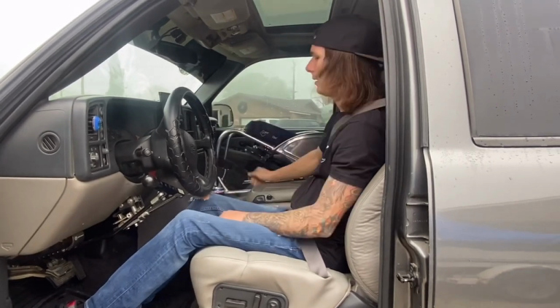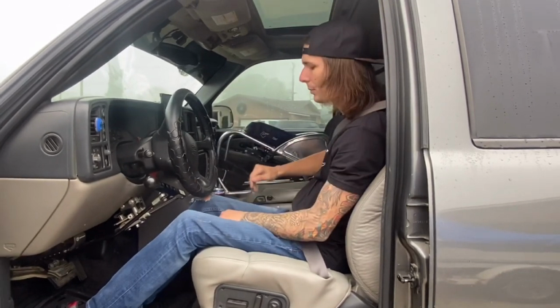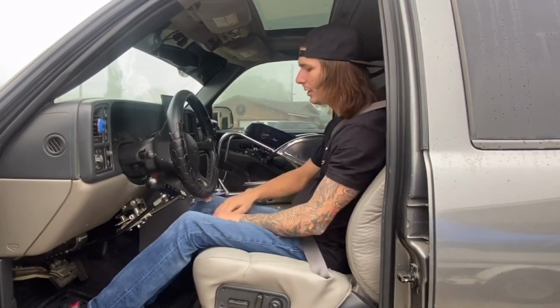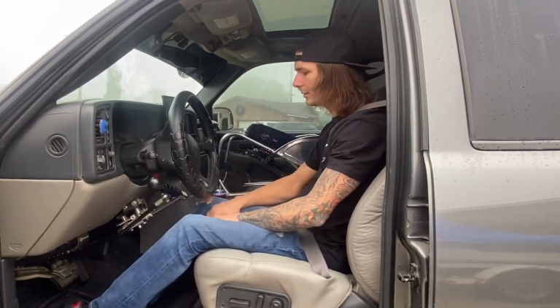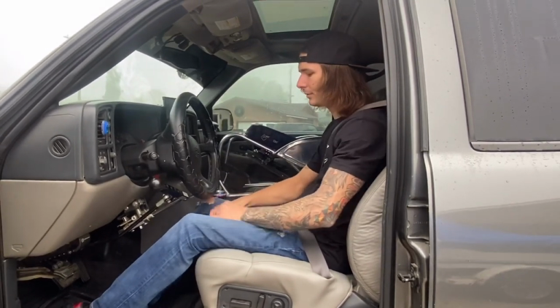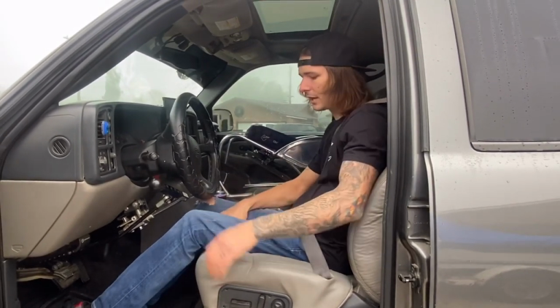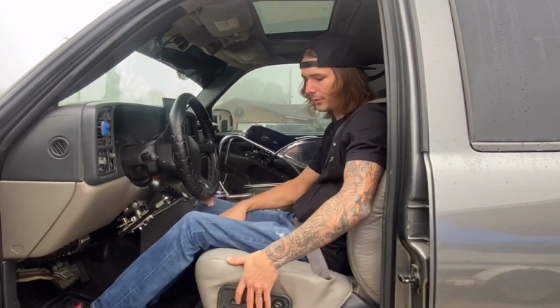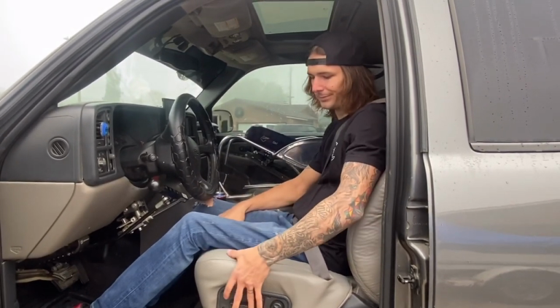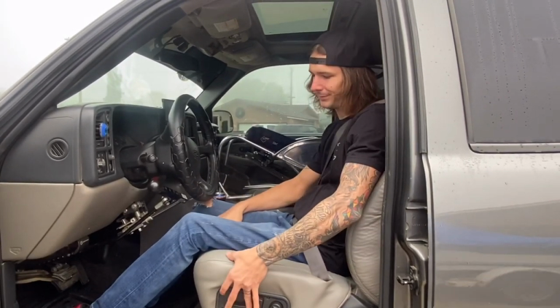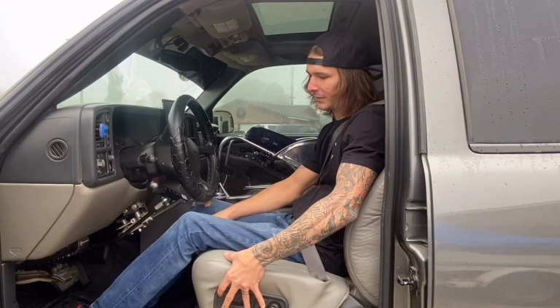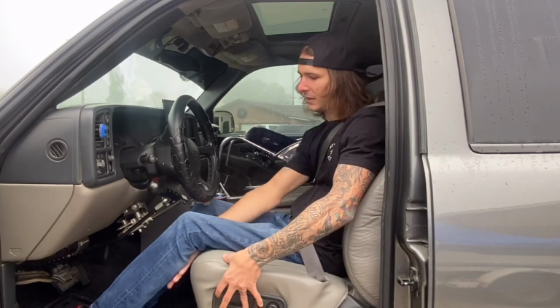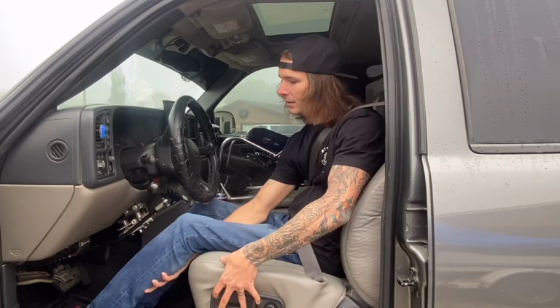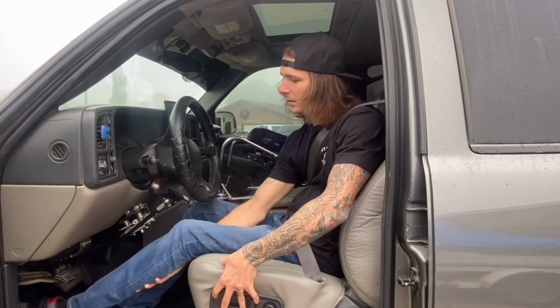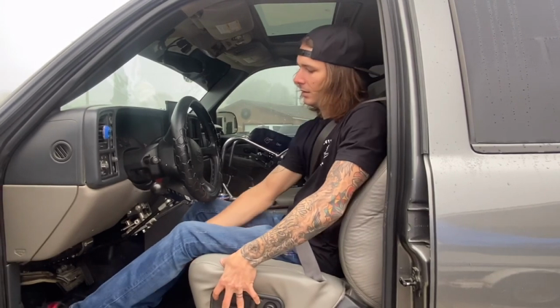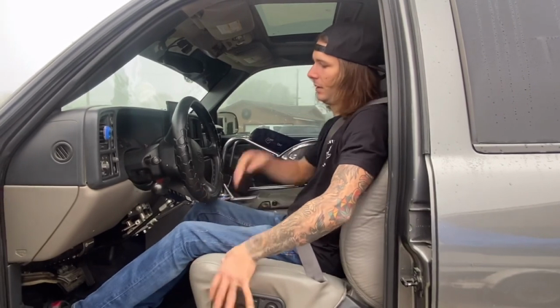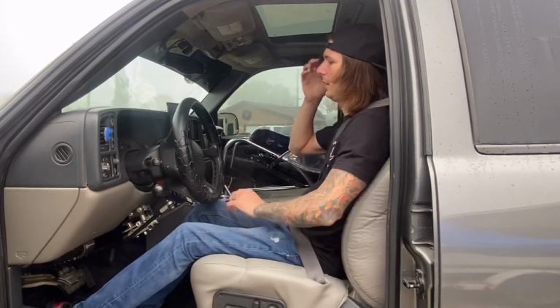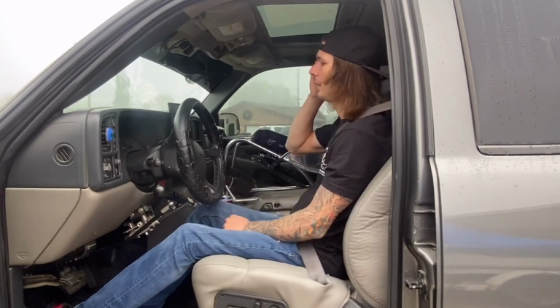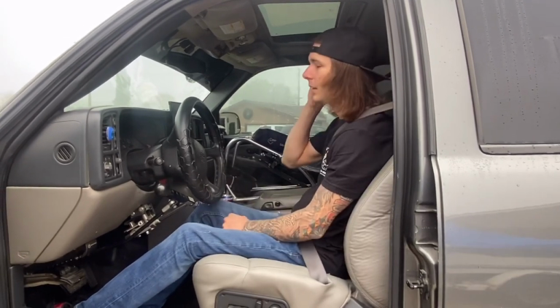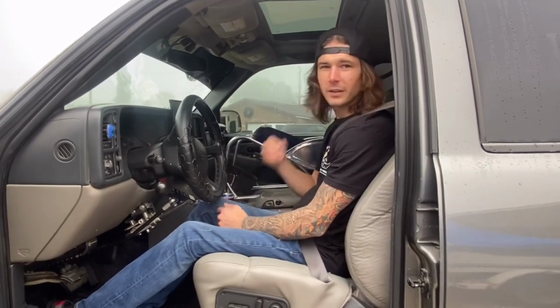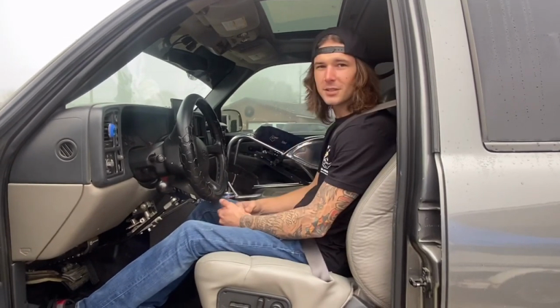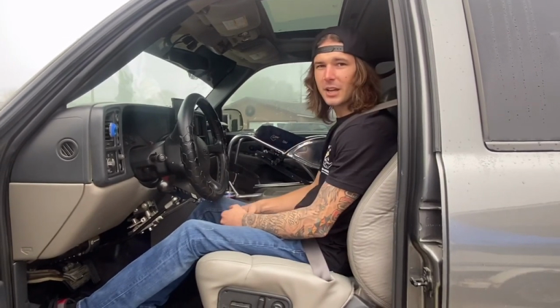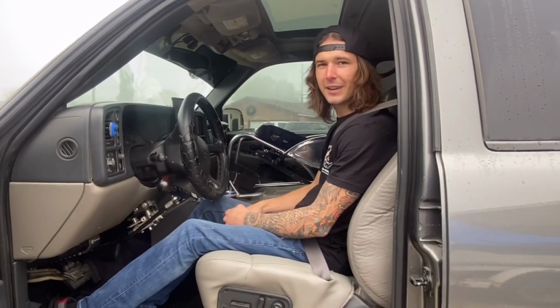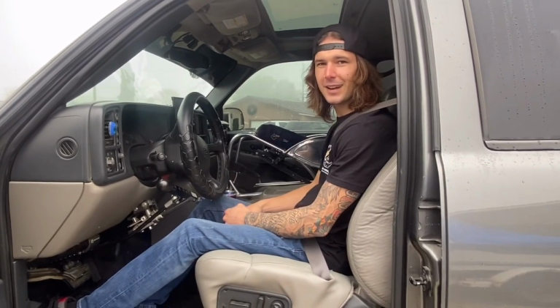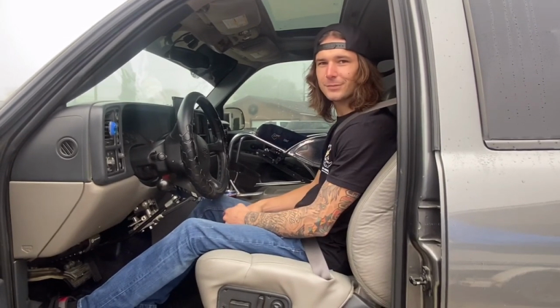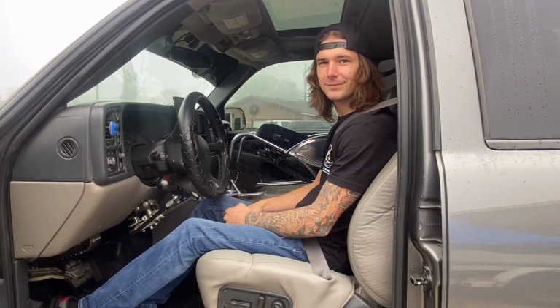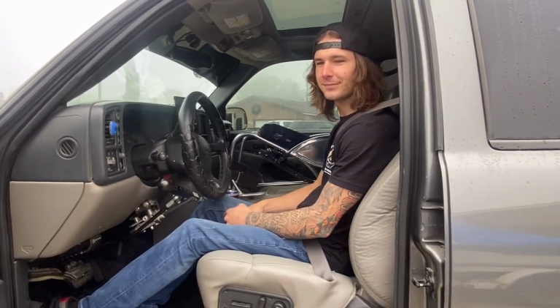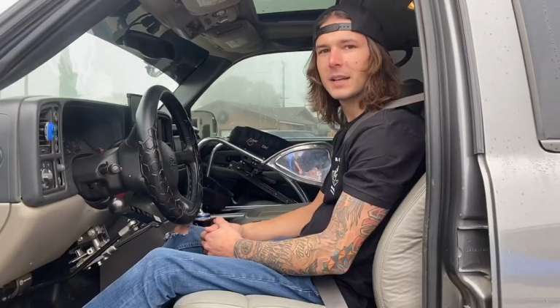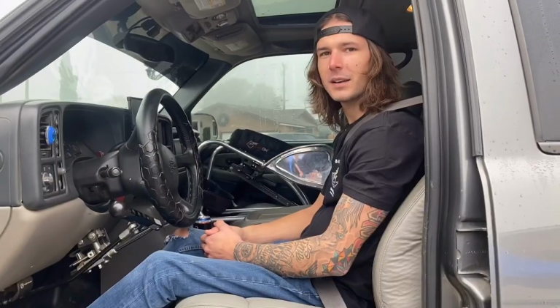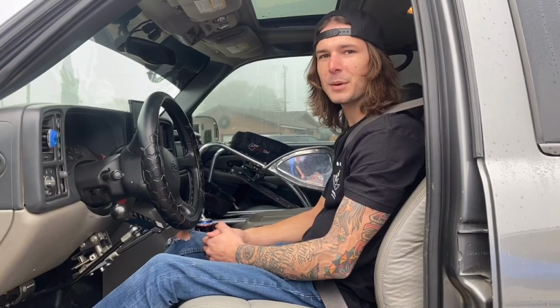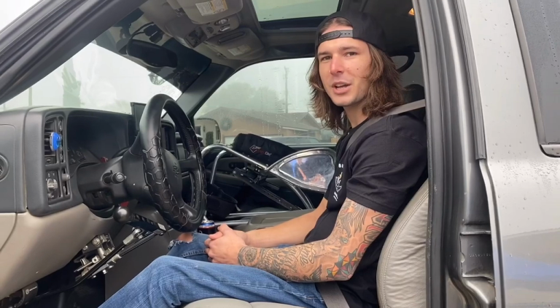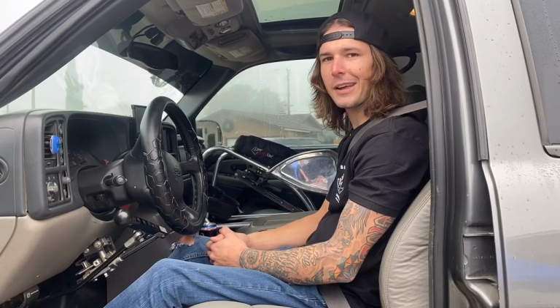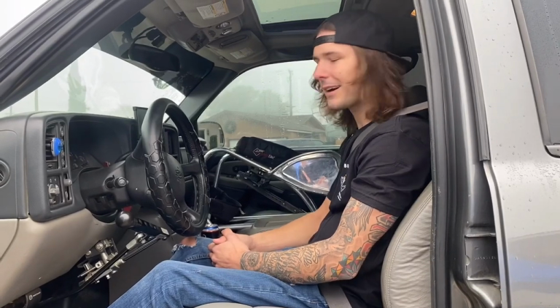And we're in, ready to go. Next I'll show you how I get out.